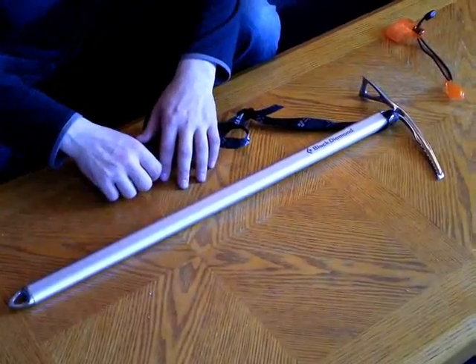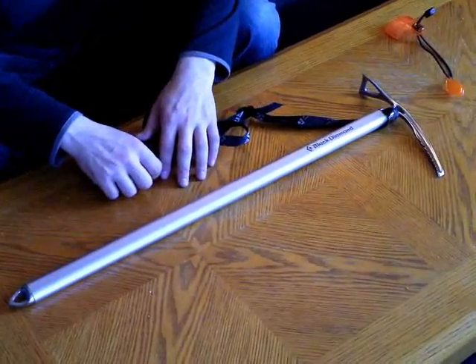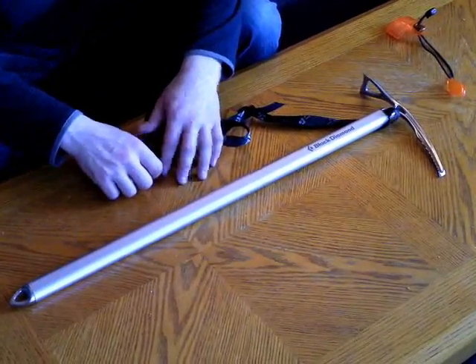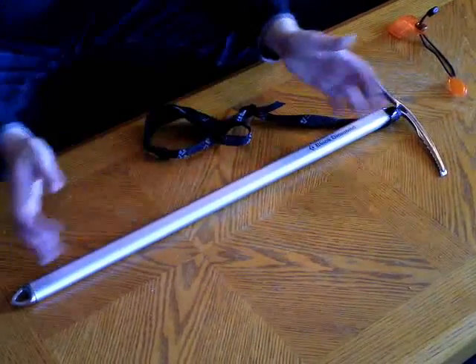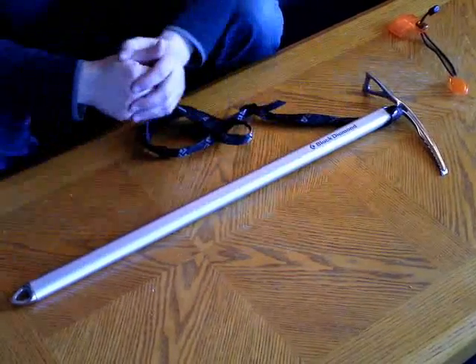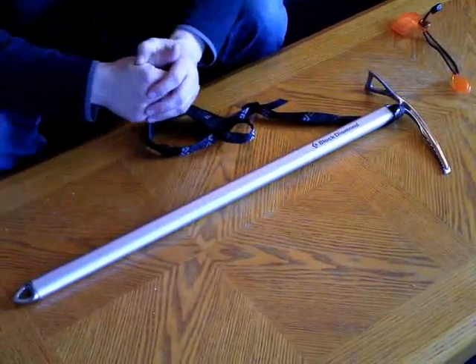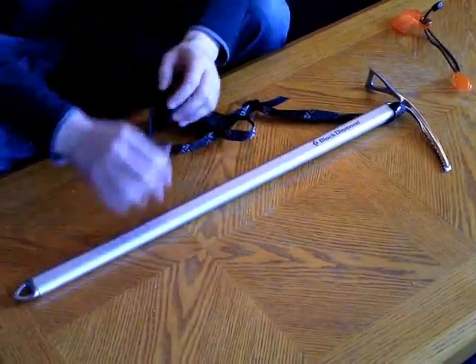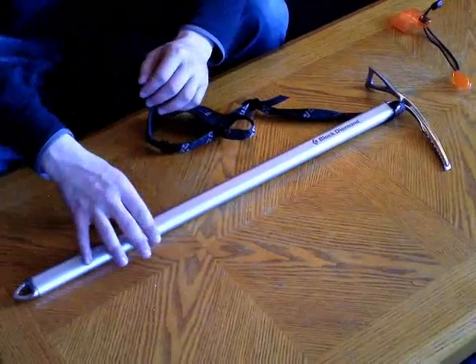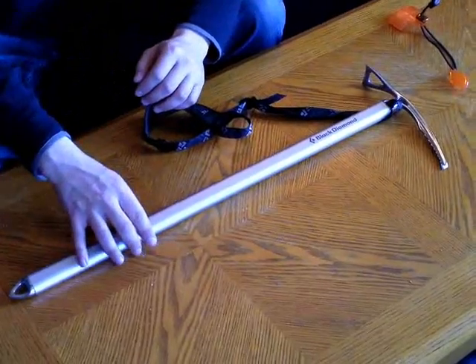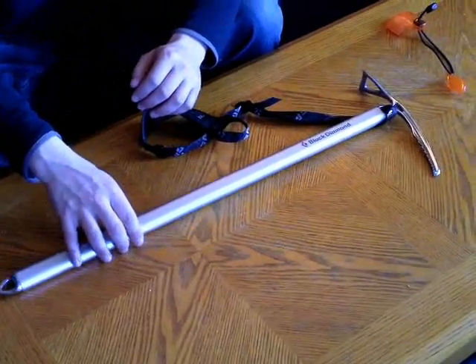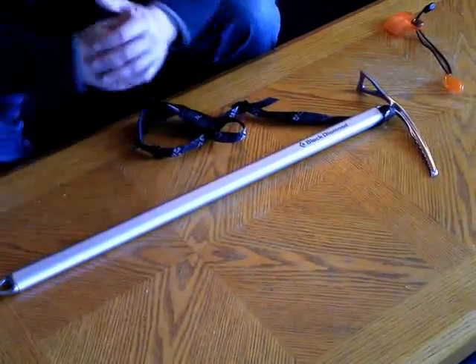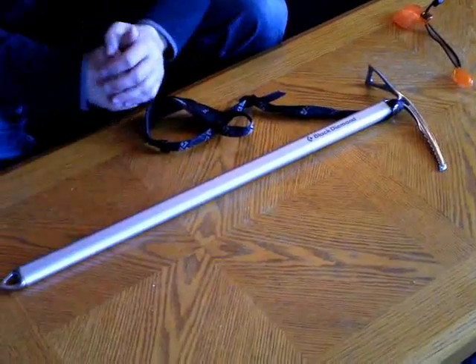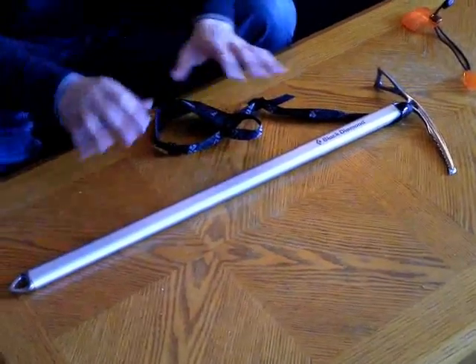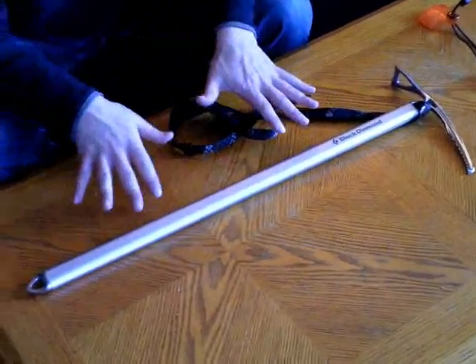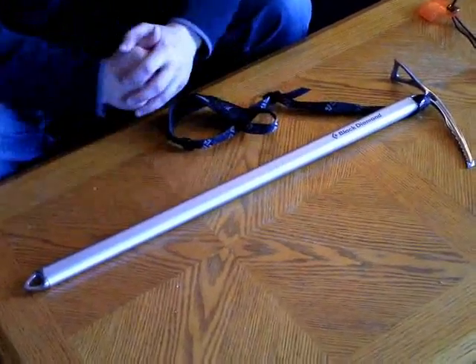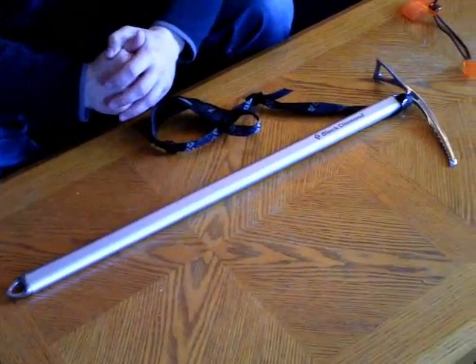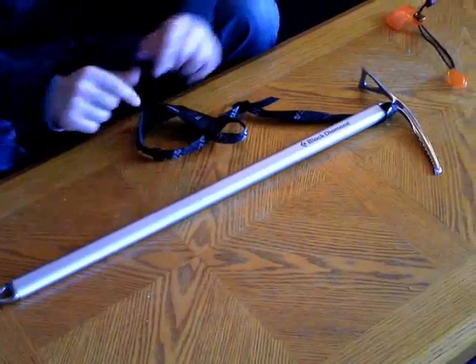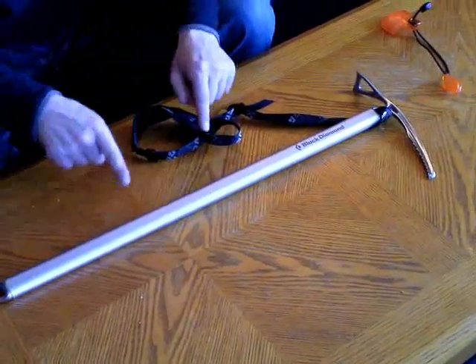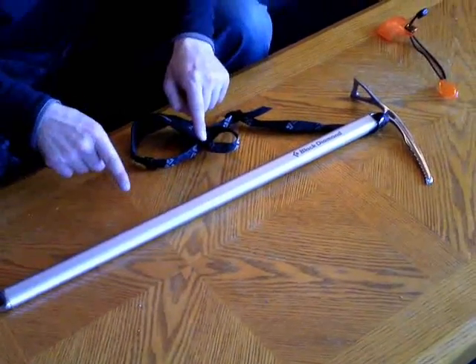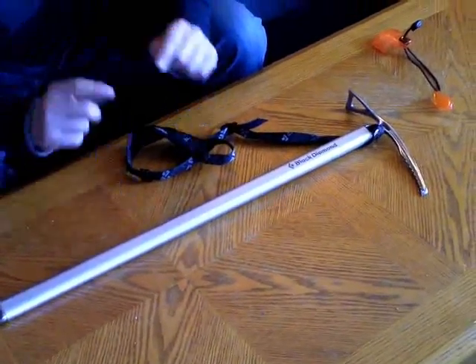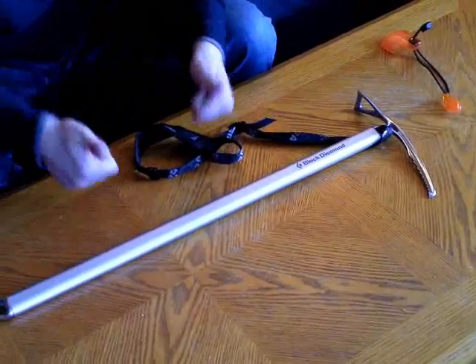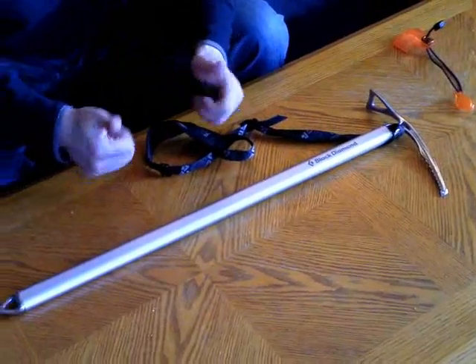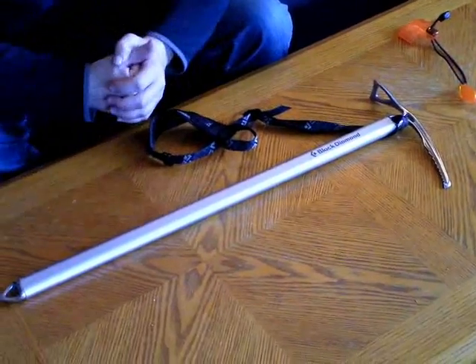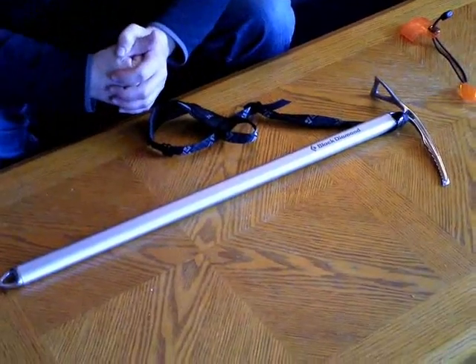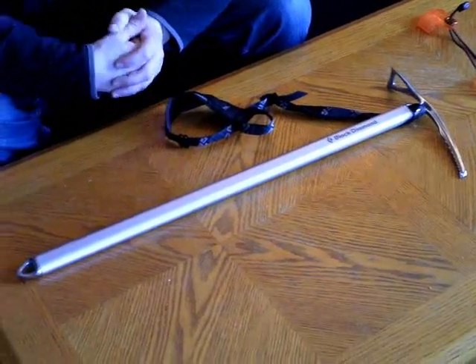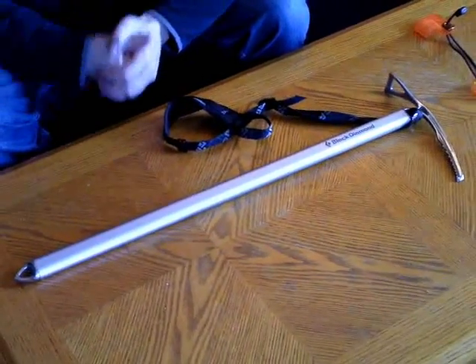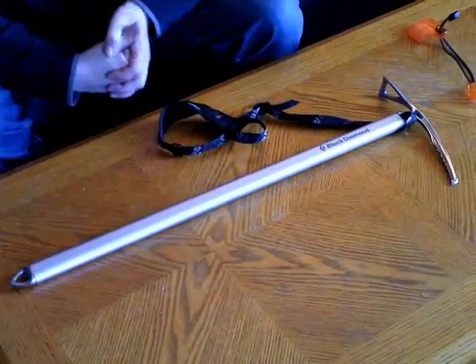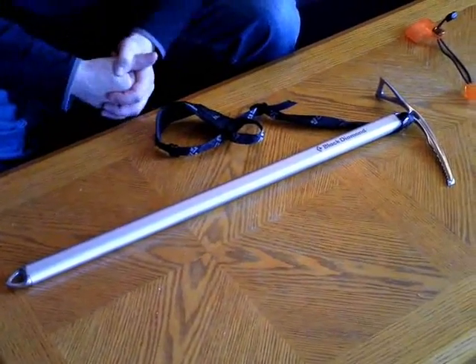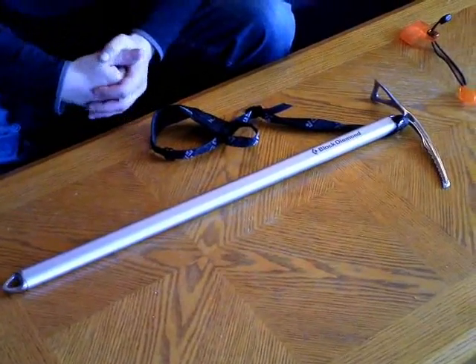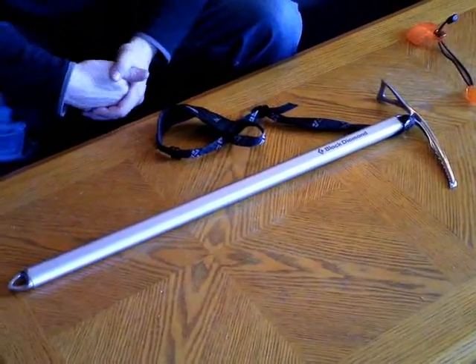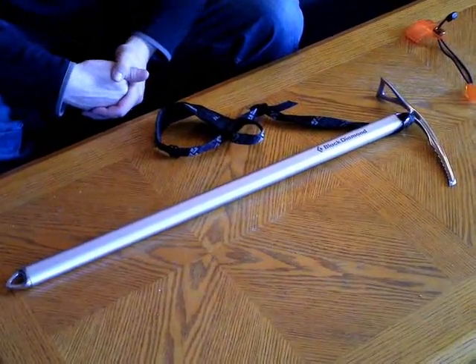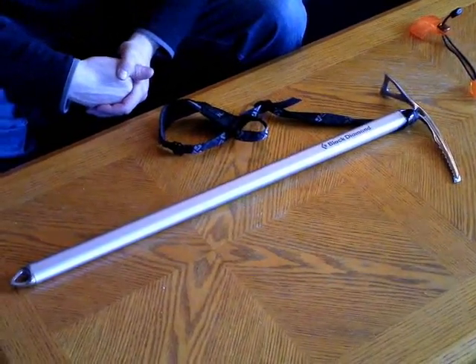So there you have it — the Black Diamond Raven Pro. I highly recommend it. I can speak from personal experience; I used this axe and it works. Thanks for watching. Please subscribe and leave comments, and have a good one.